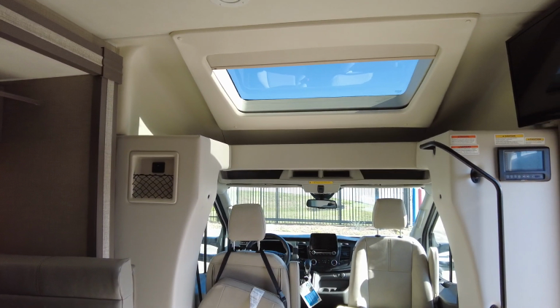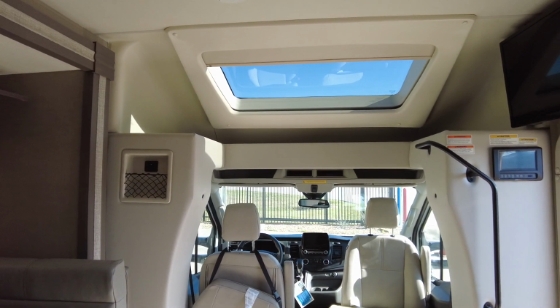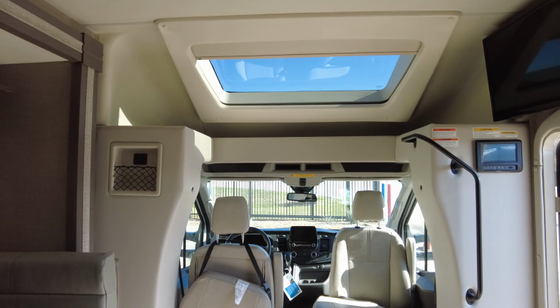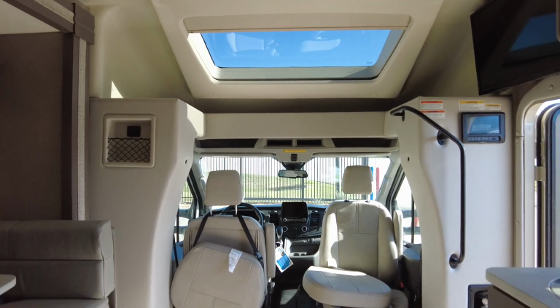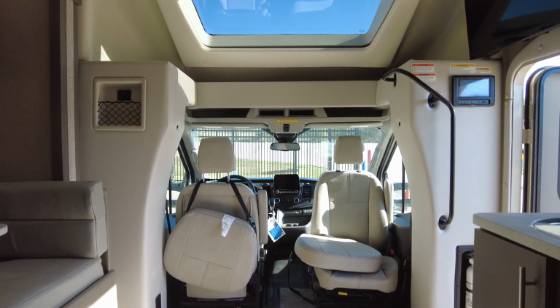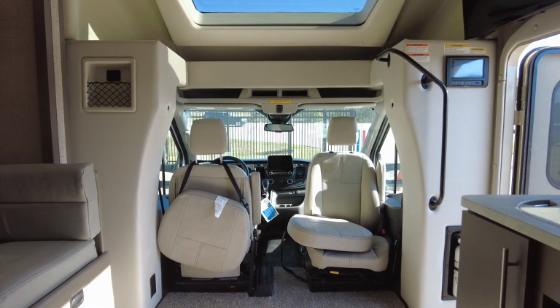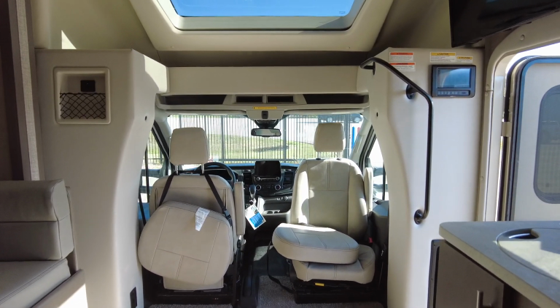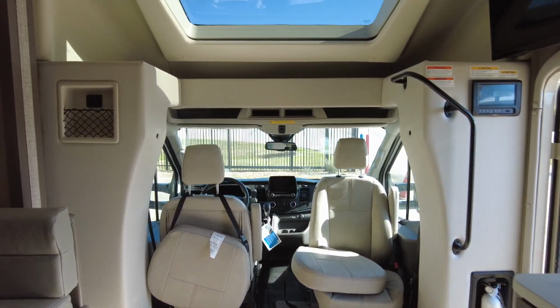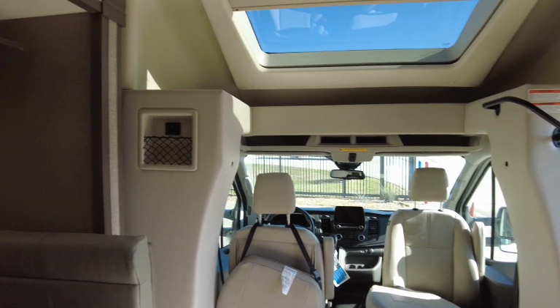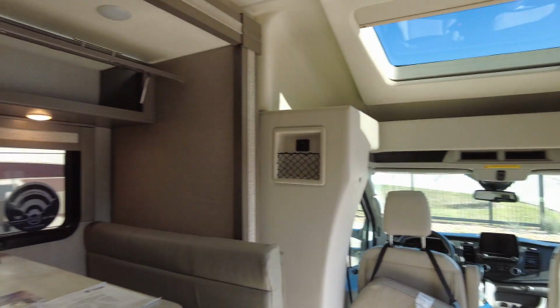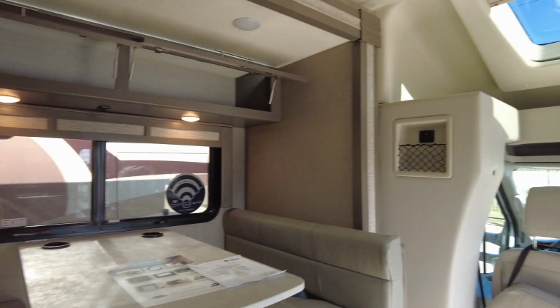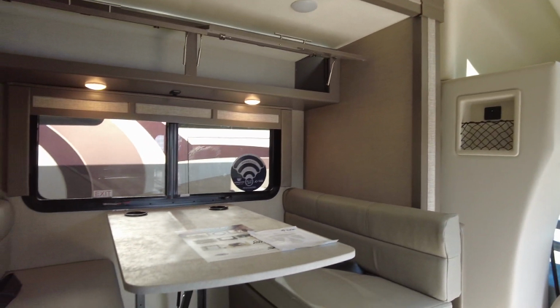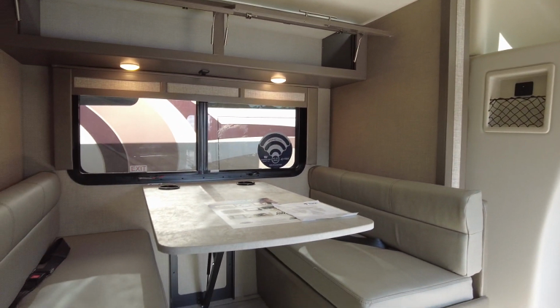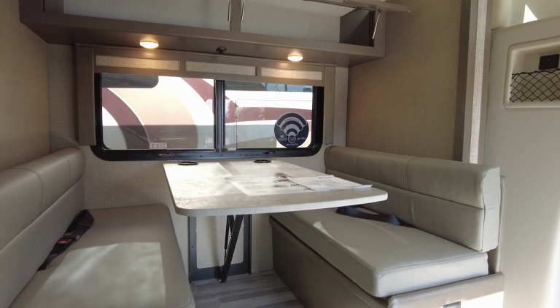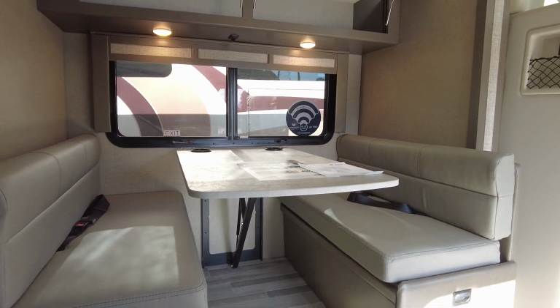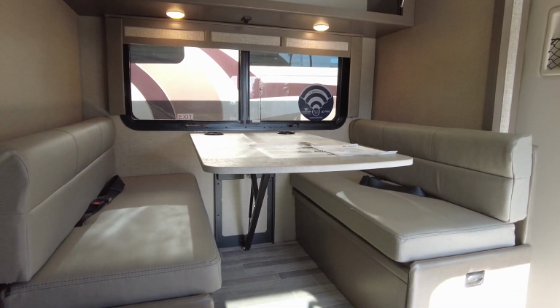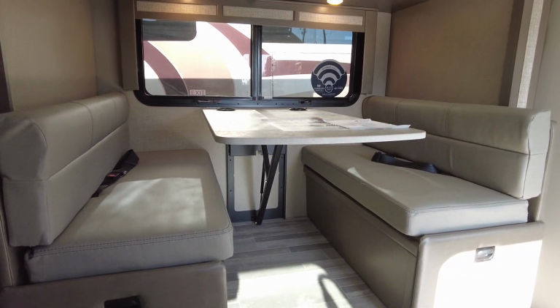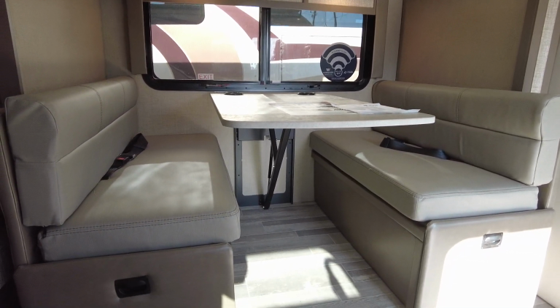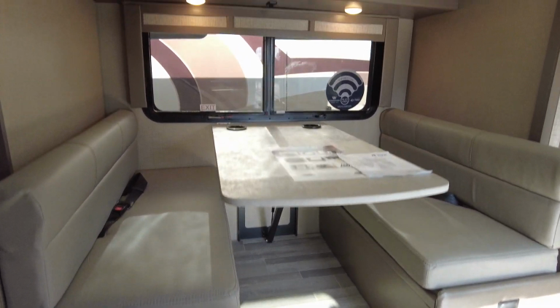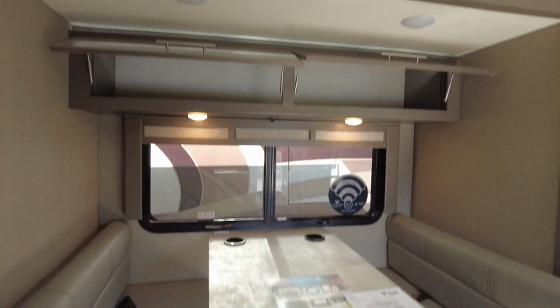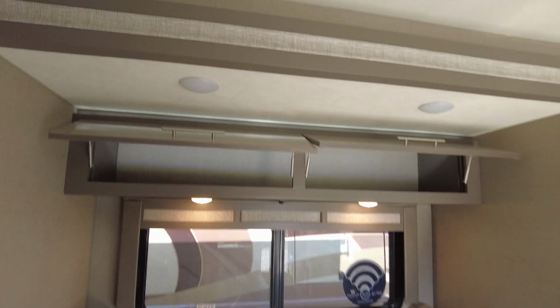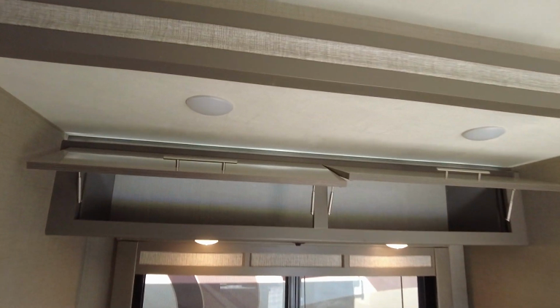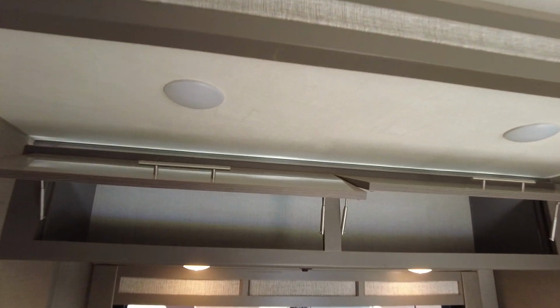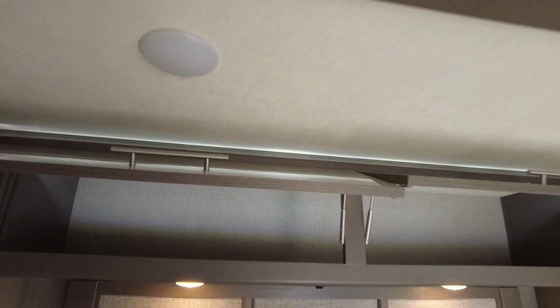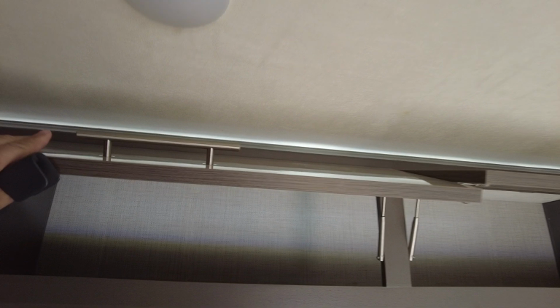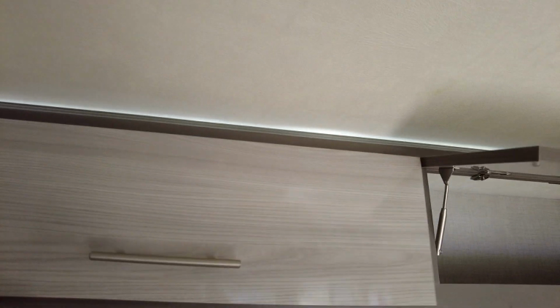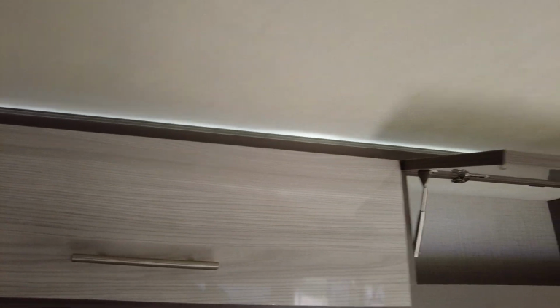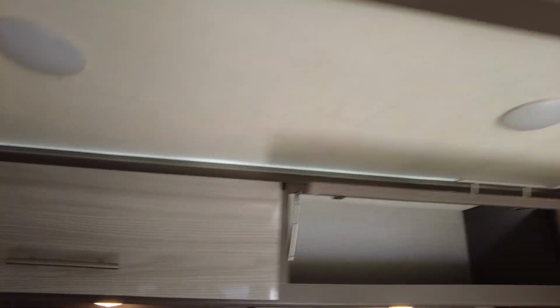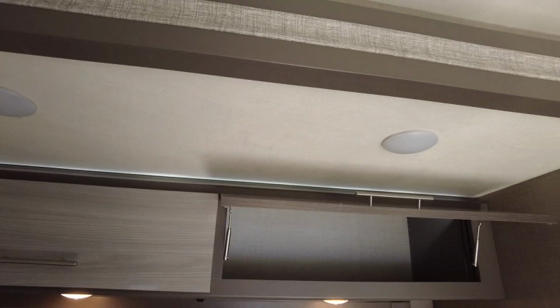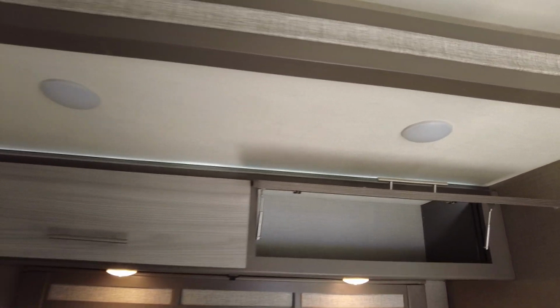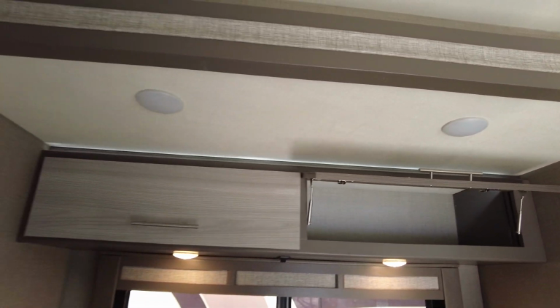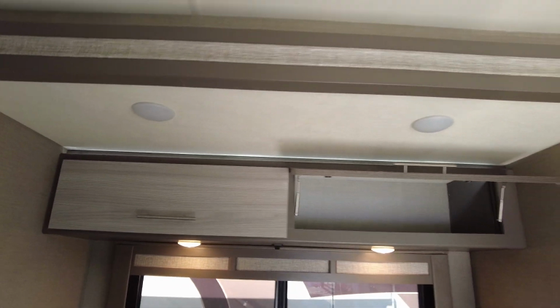You have the dinette that'll make into a sleeper. Got some storage up here — close those so you can see the colors.